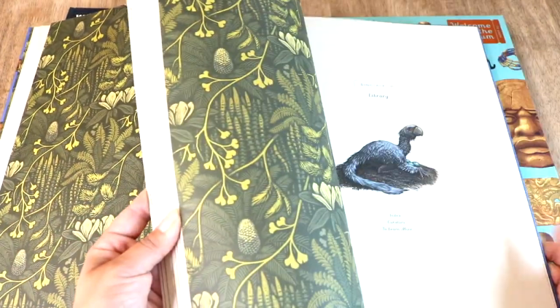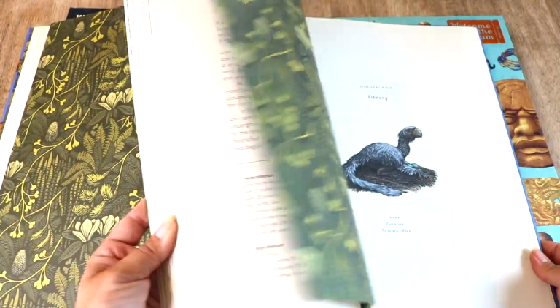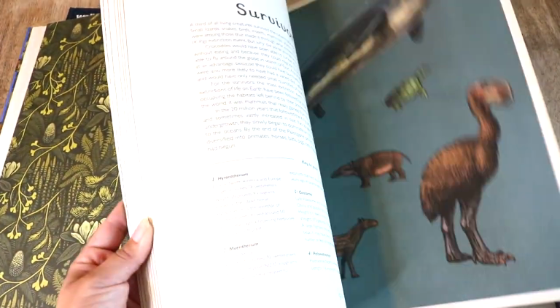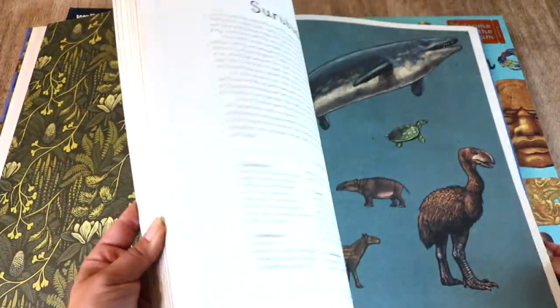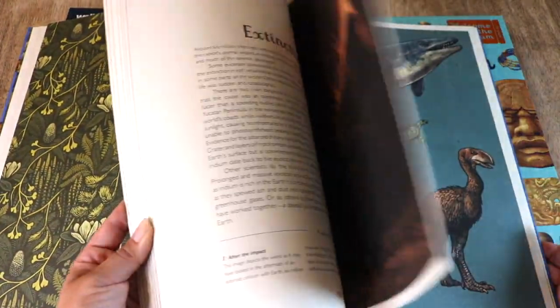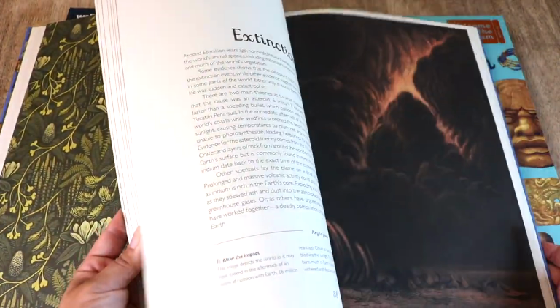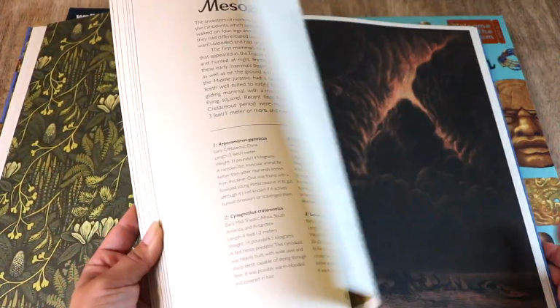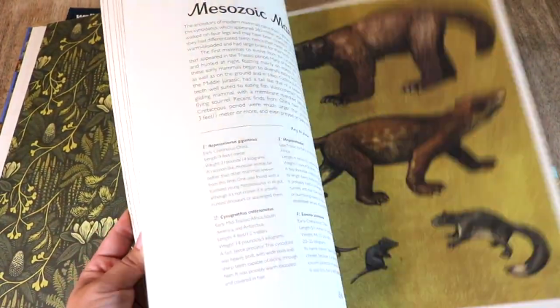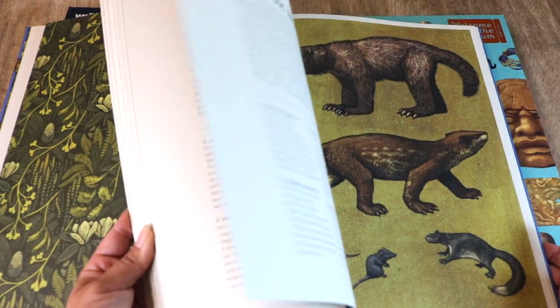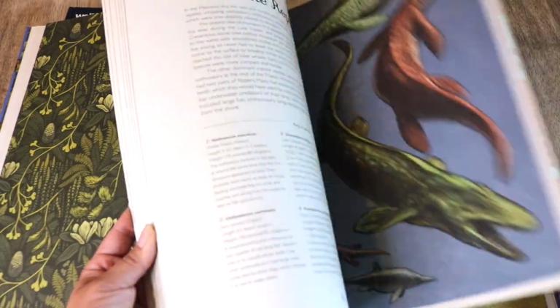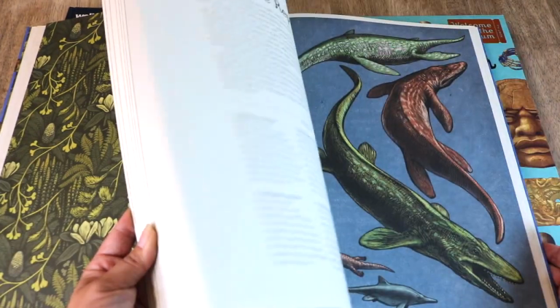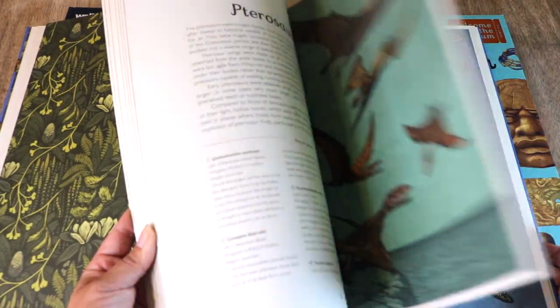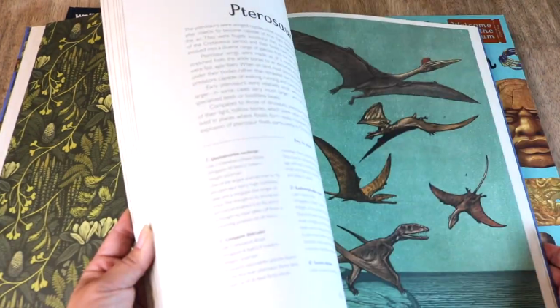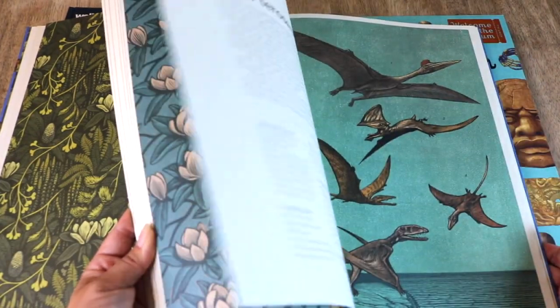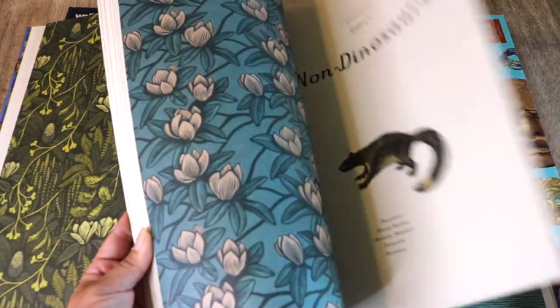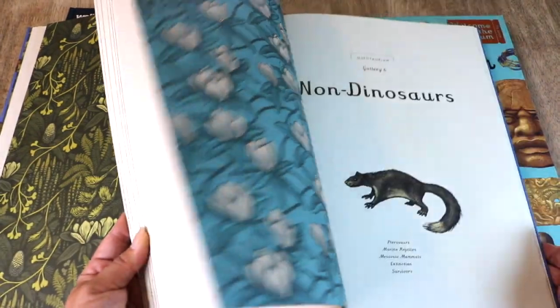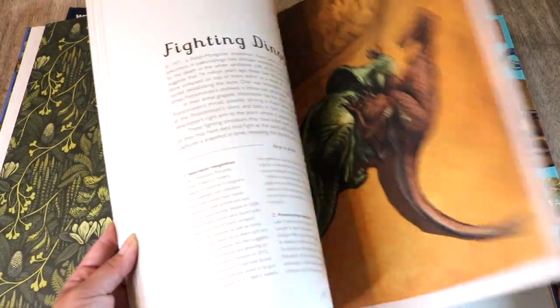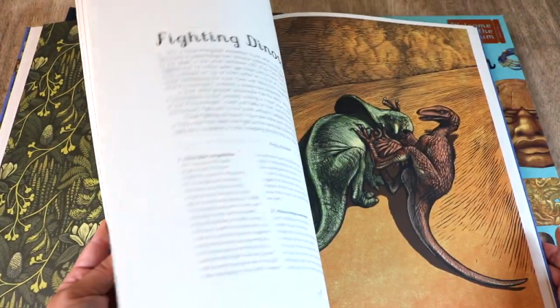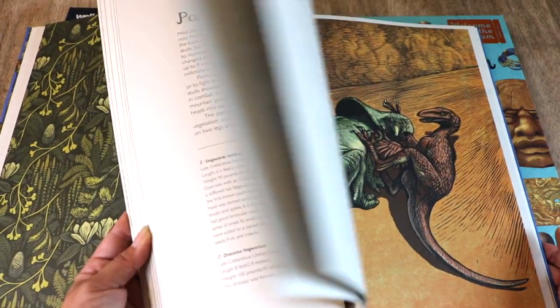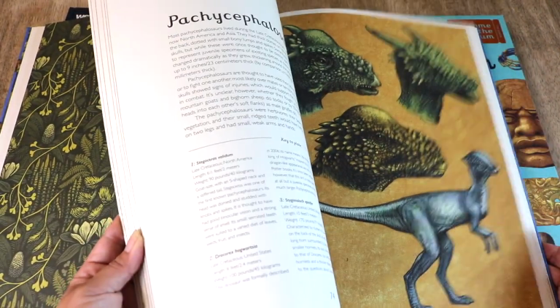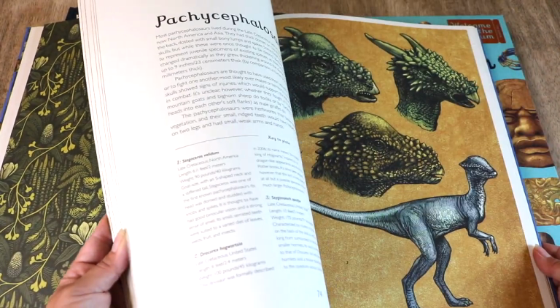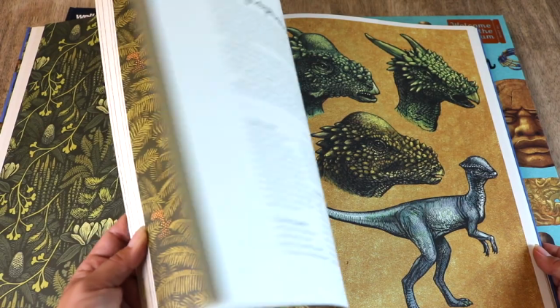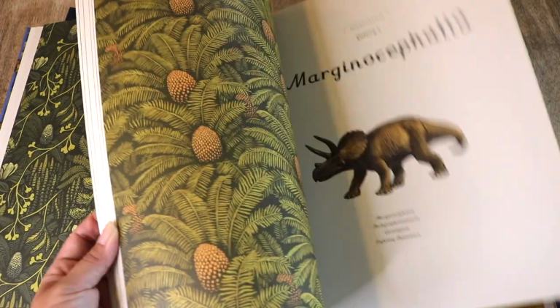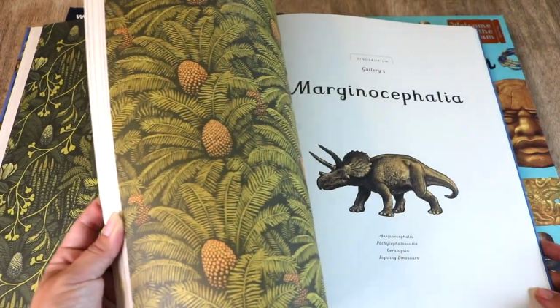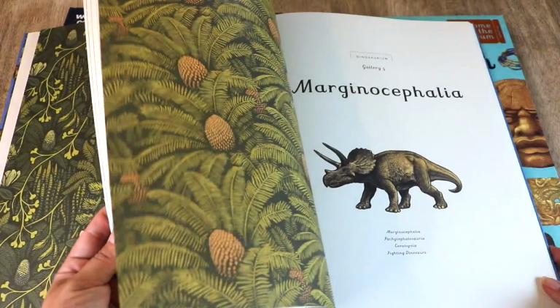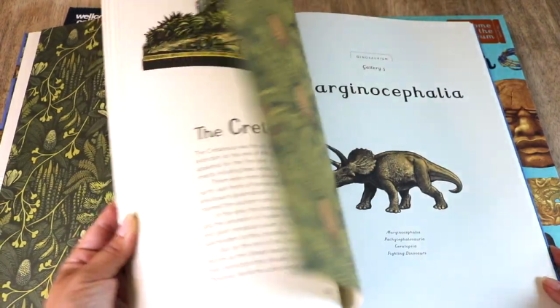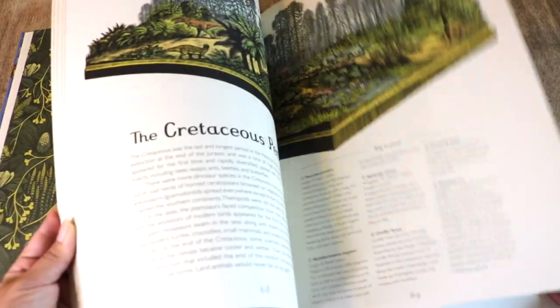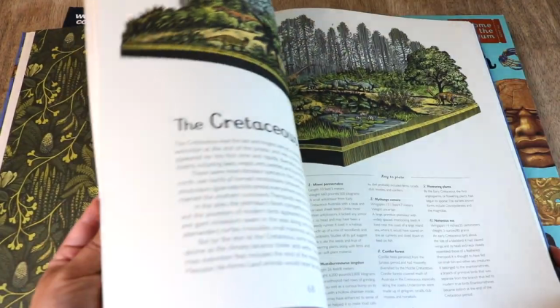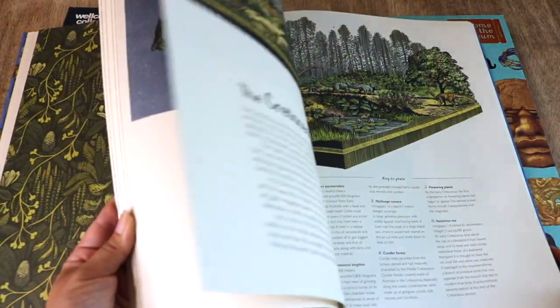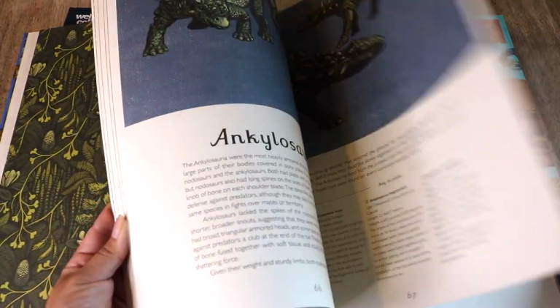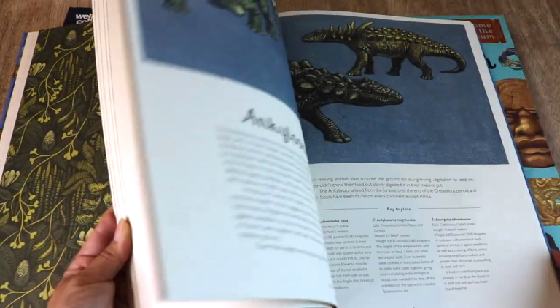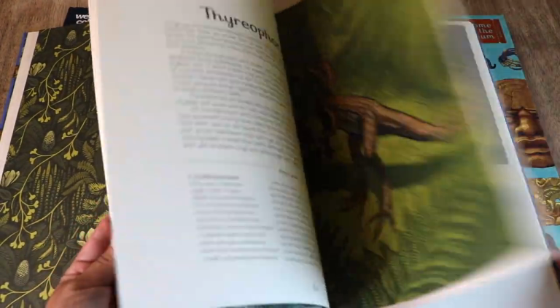Some of the chapters in this book include dinosaur classification, the Mesozoic era, the Triassic period, the Jurassic period, the Cretaceous period, fighting dinosaurs, and non-dinosaurs.